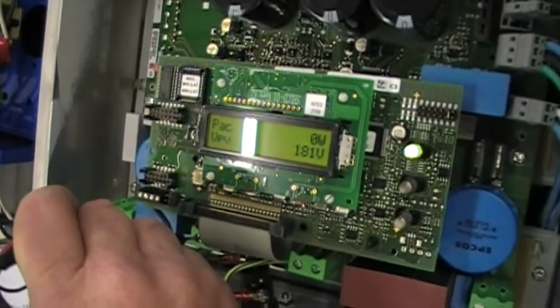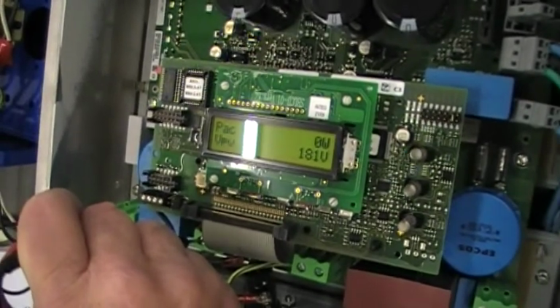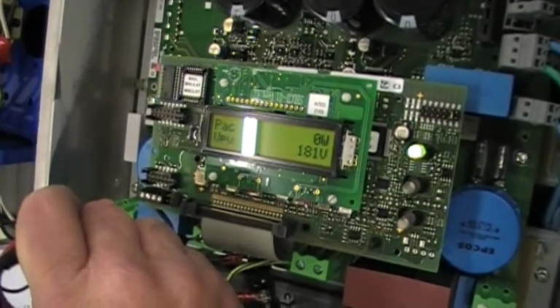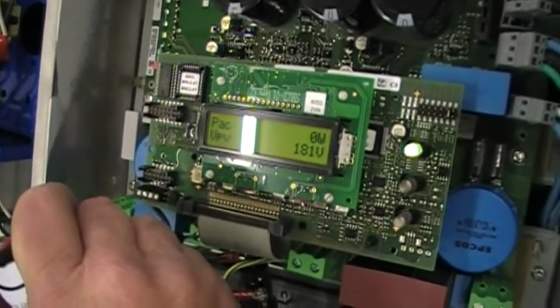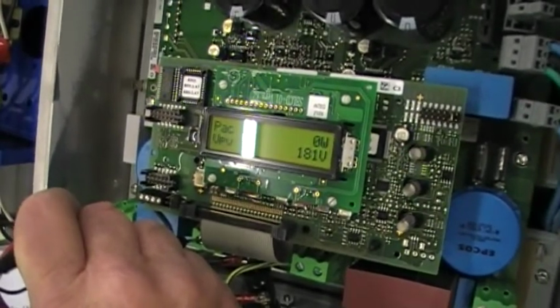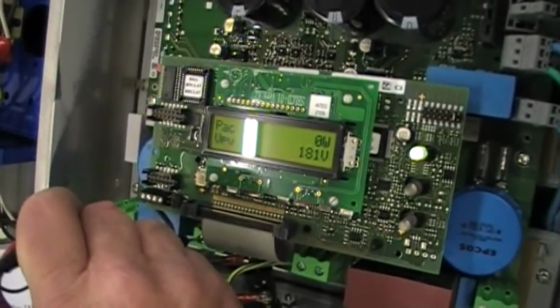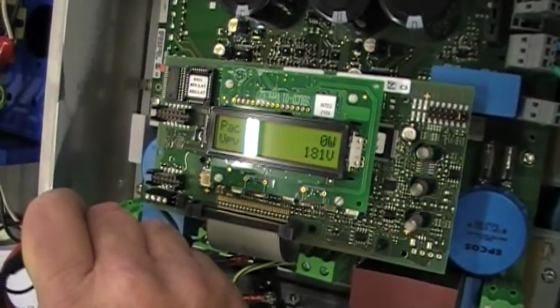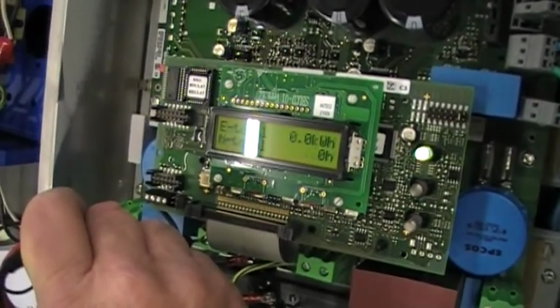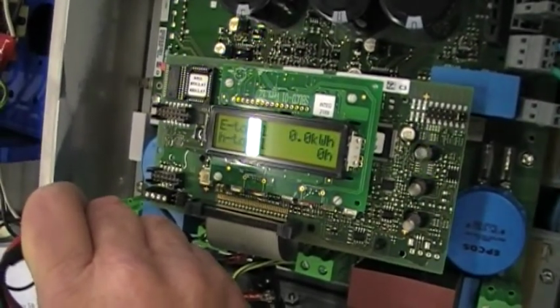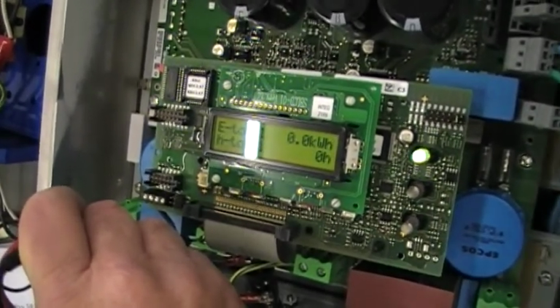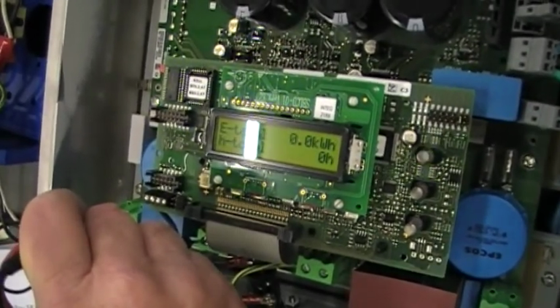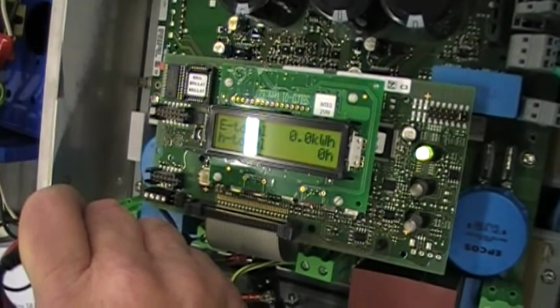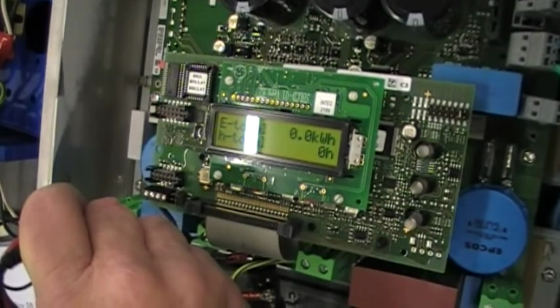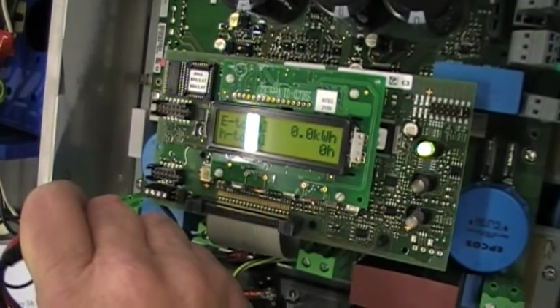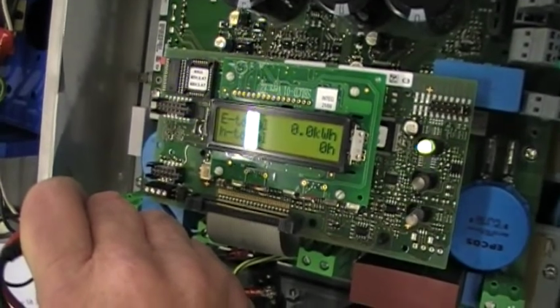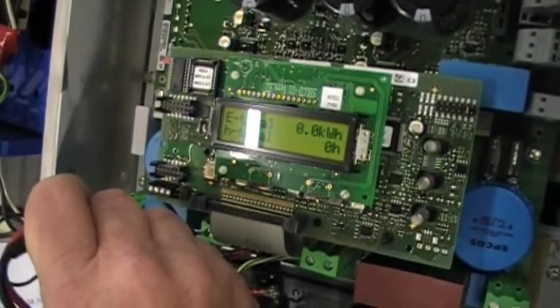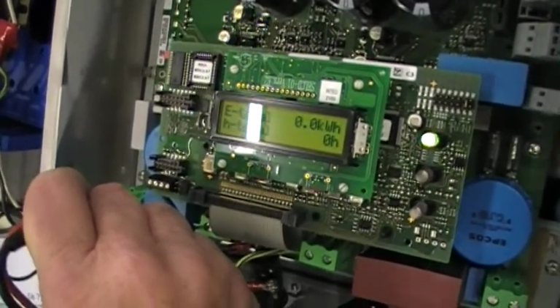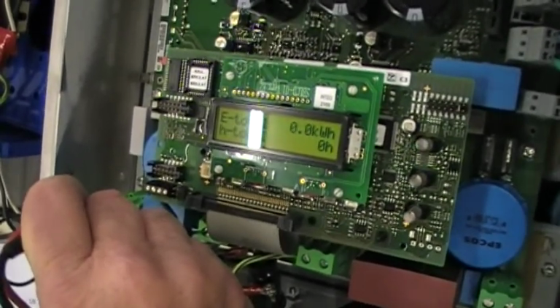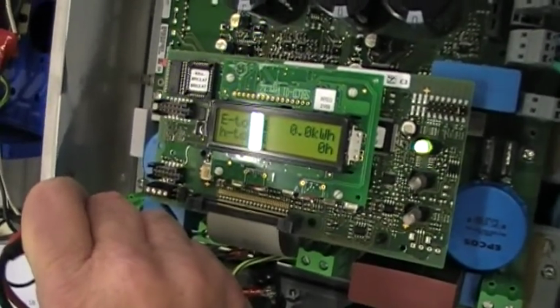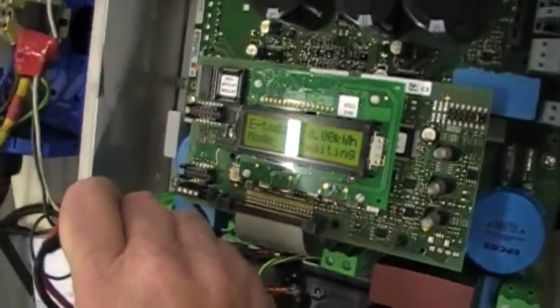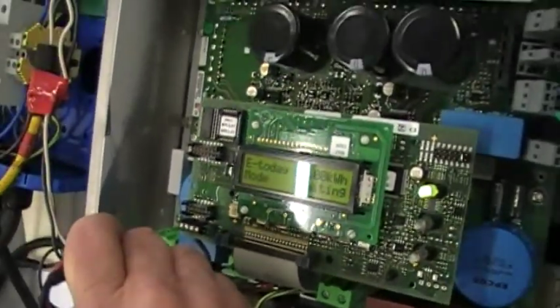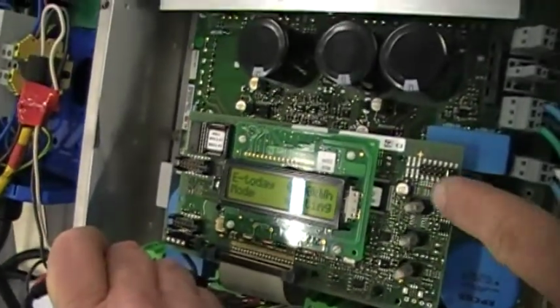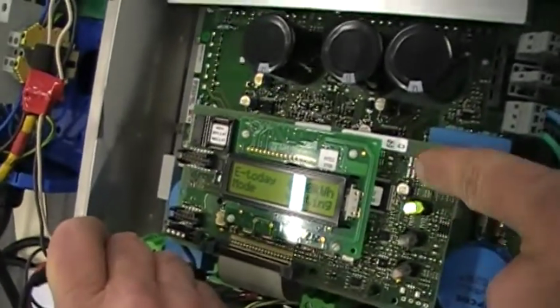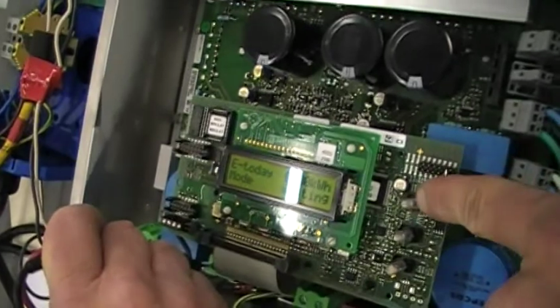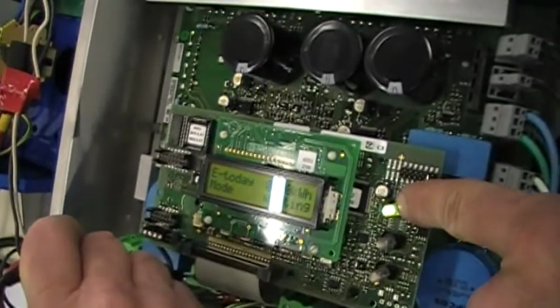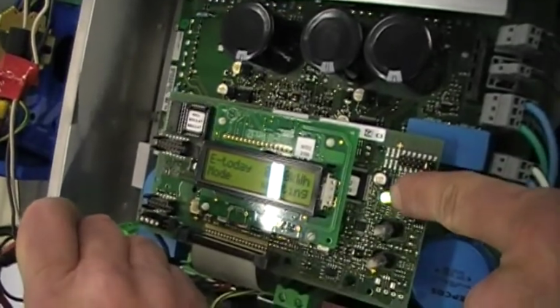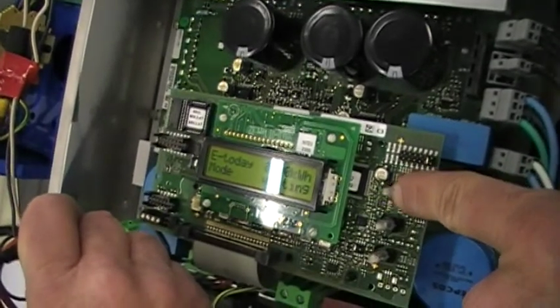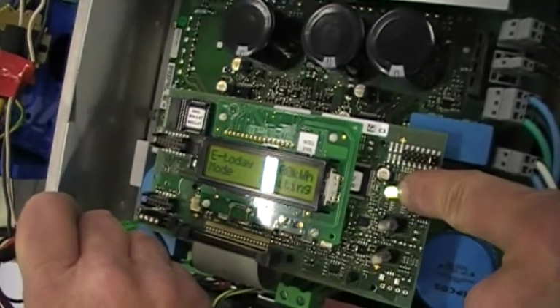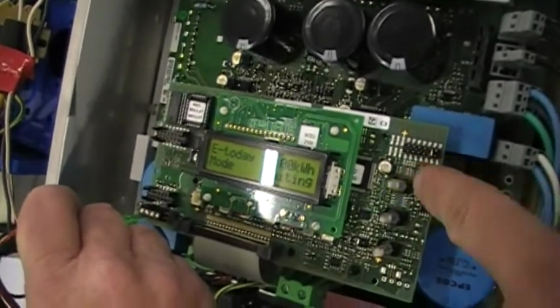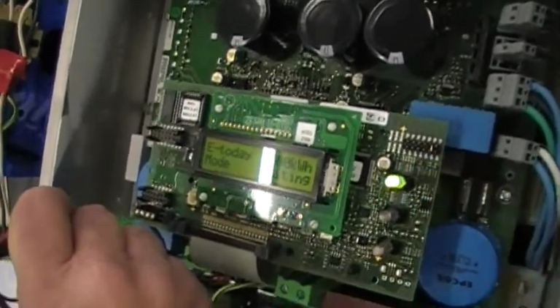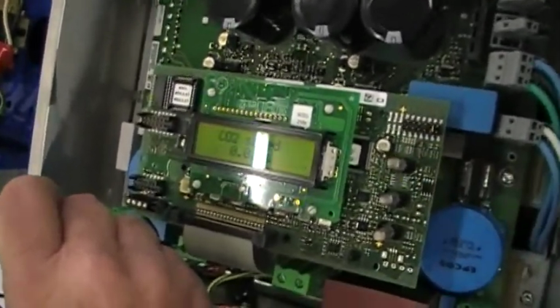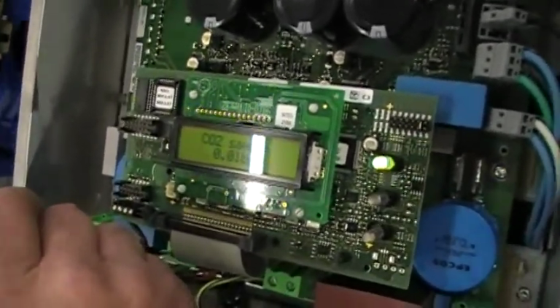Right now it's just showing like zero watts. I'm thinking that when it loads up, the voltage may drop a little bit. That makes sense. And that light — I noticed when it was solid, it was actually making power.